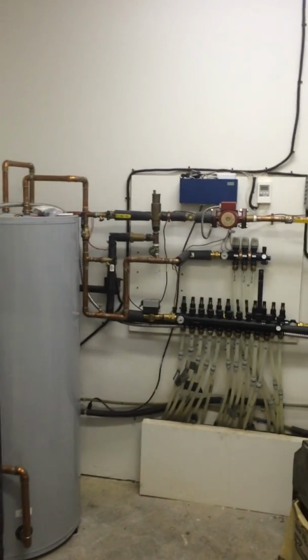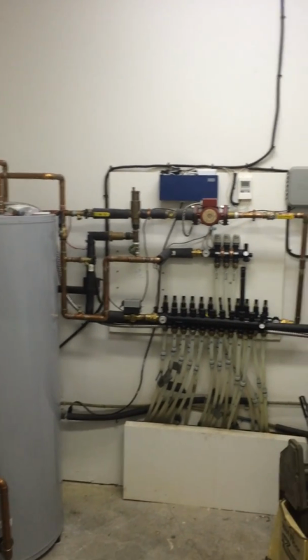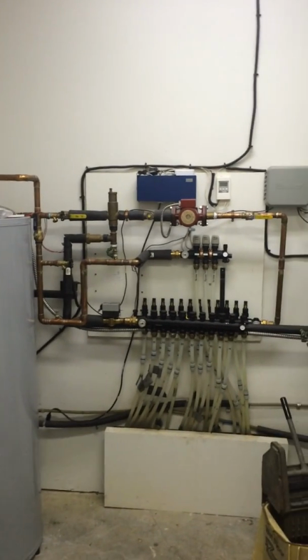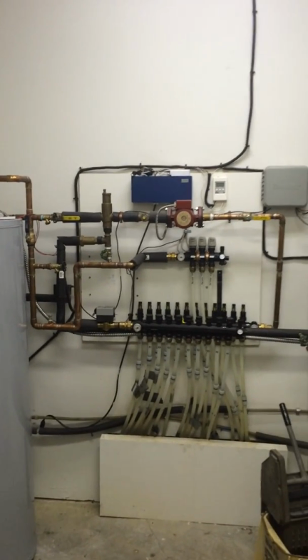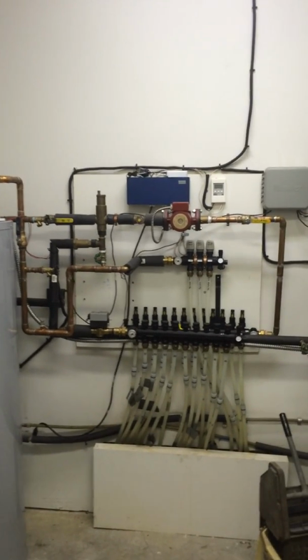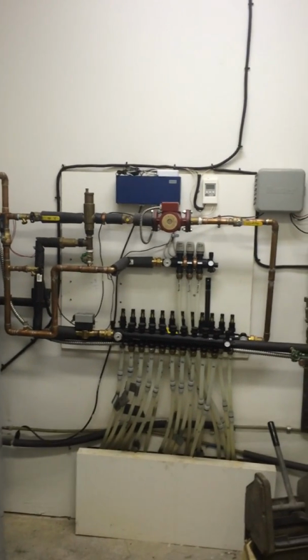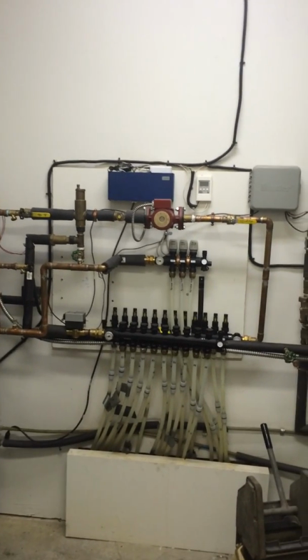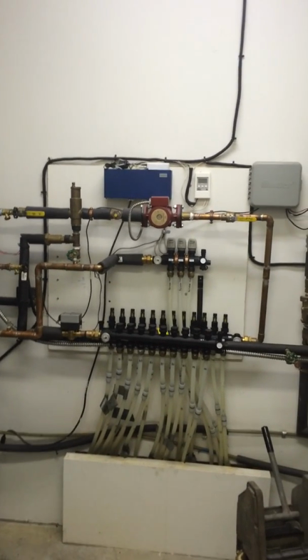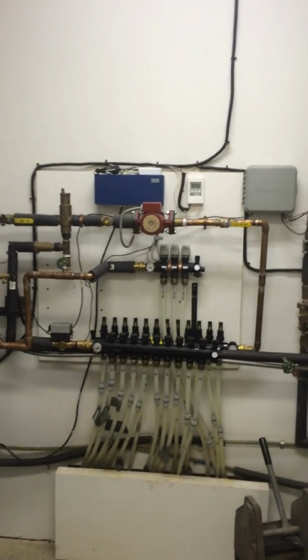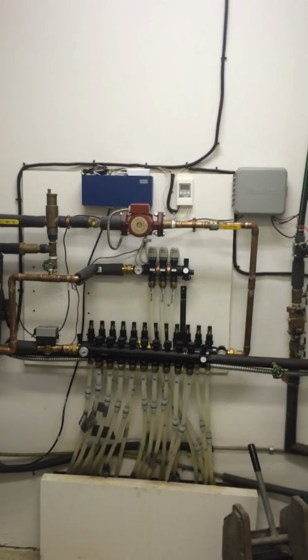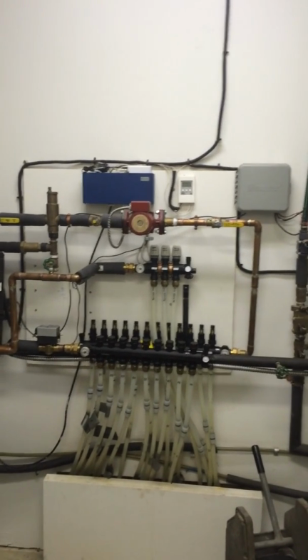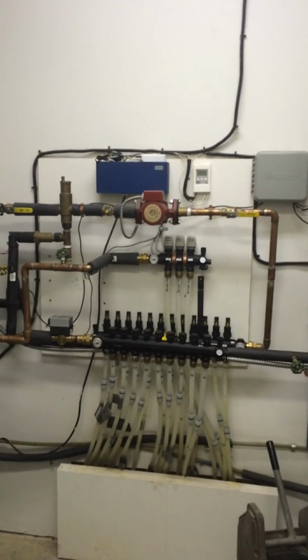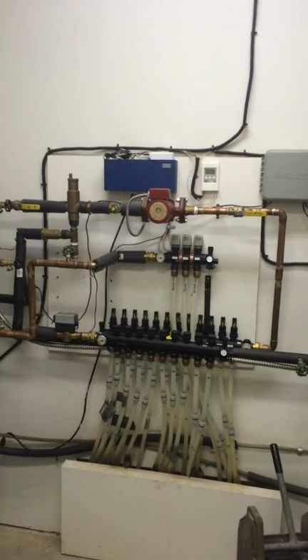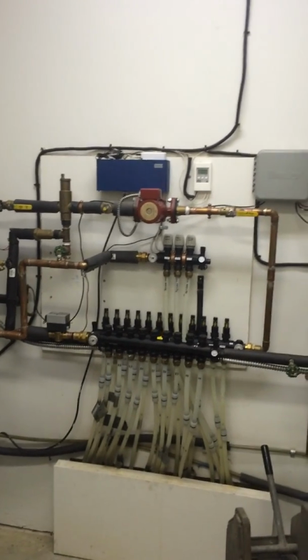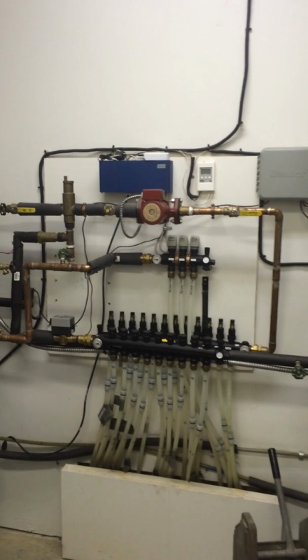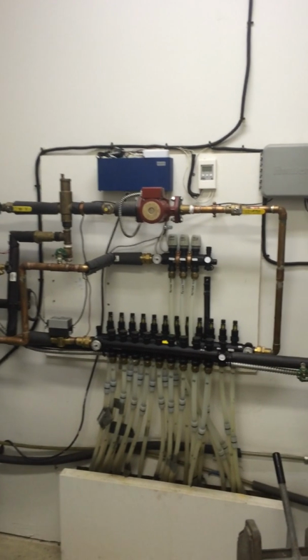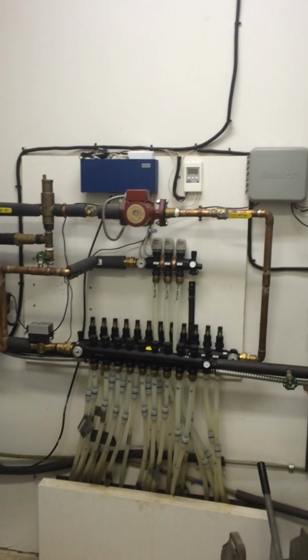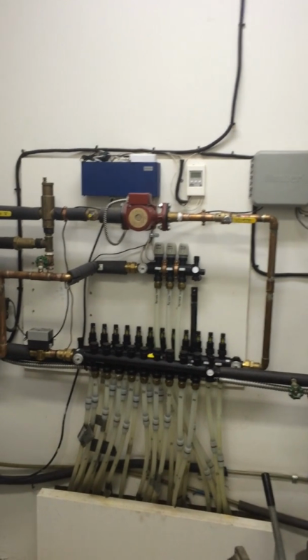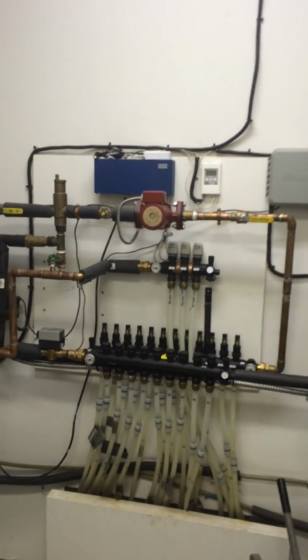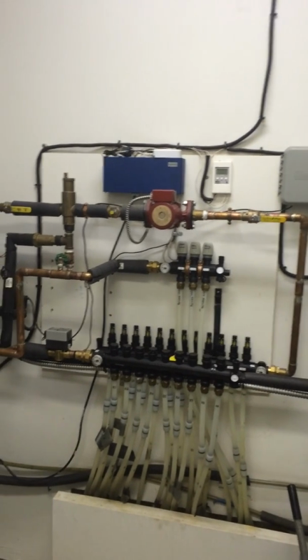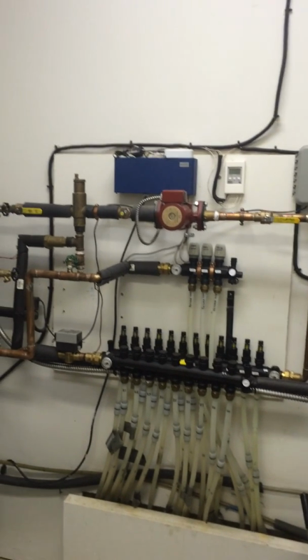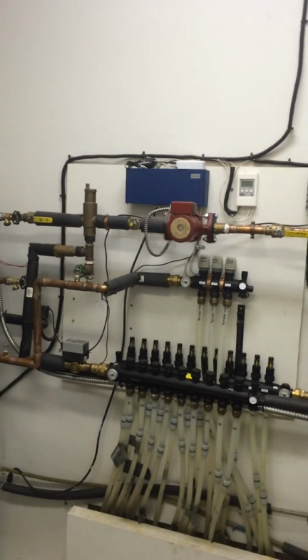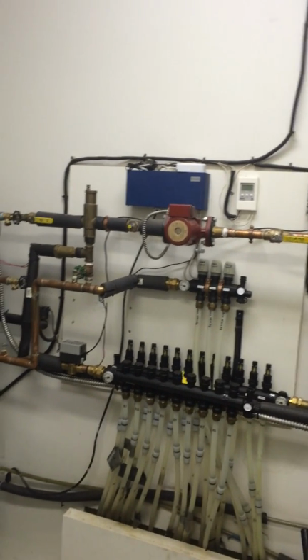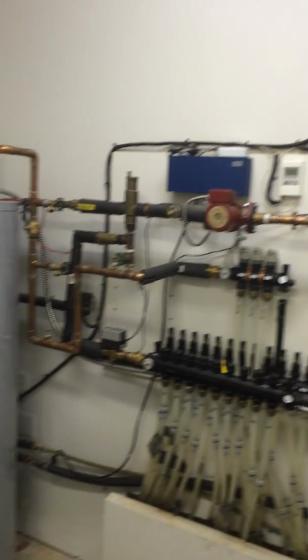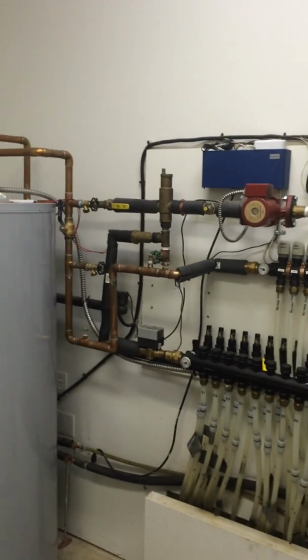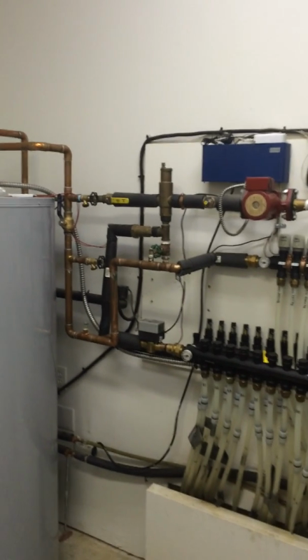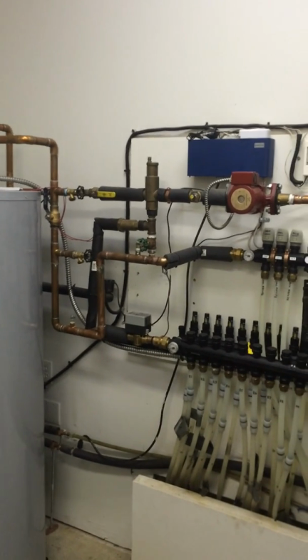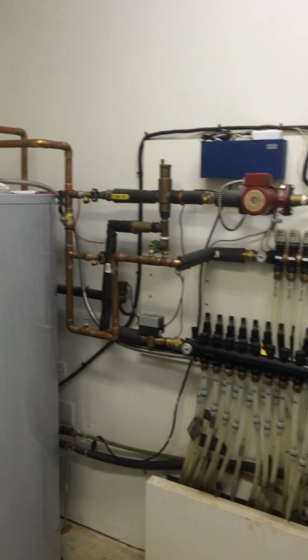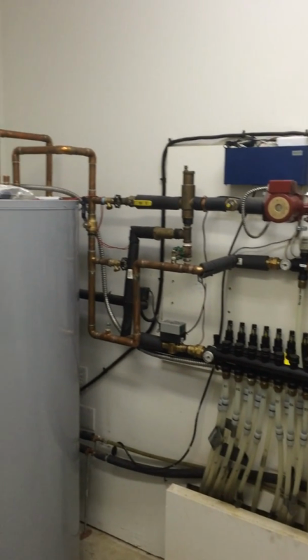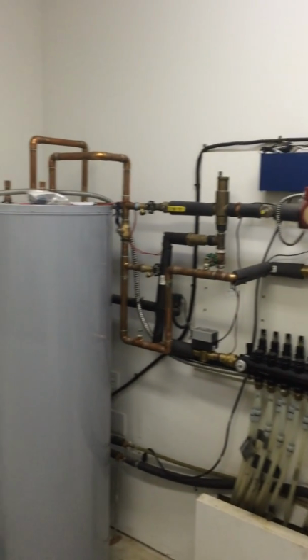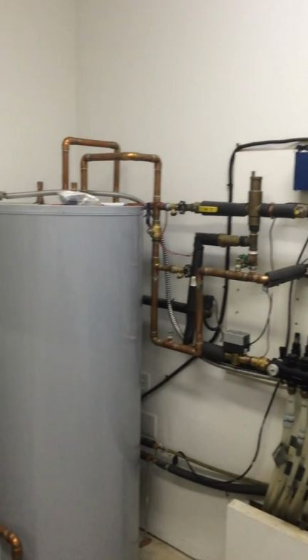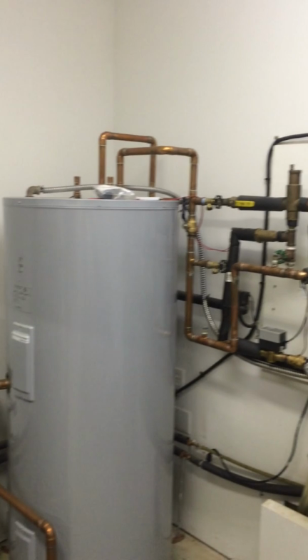What we're going to show you today is a geothermal heating and cooling system taking care of this small commercial building that's tied to a radiant floor heating system.